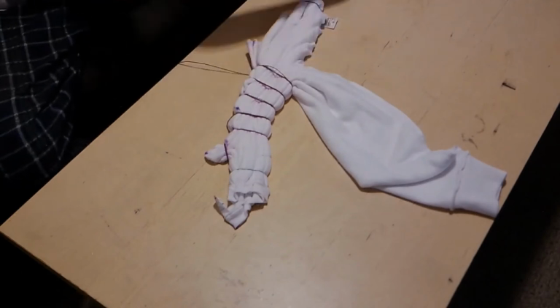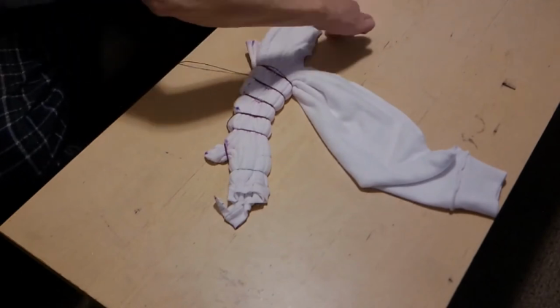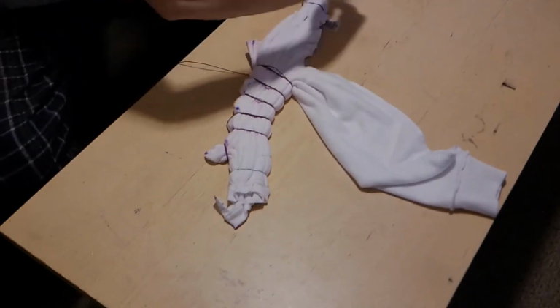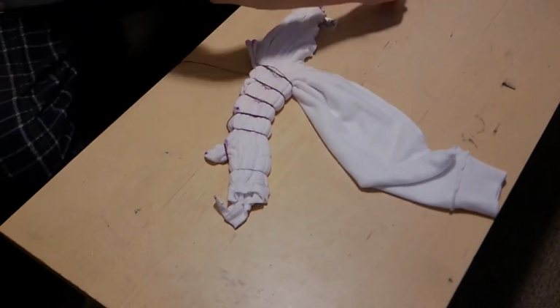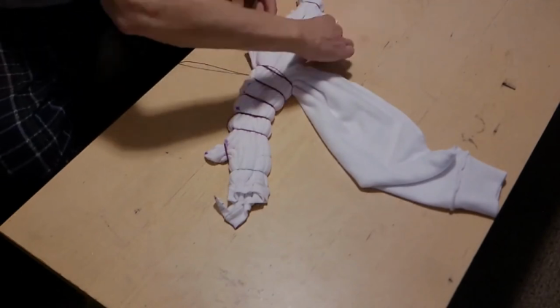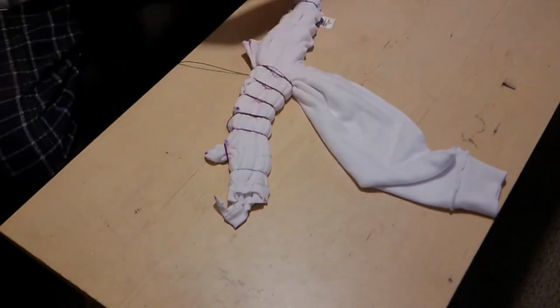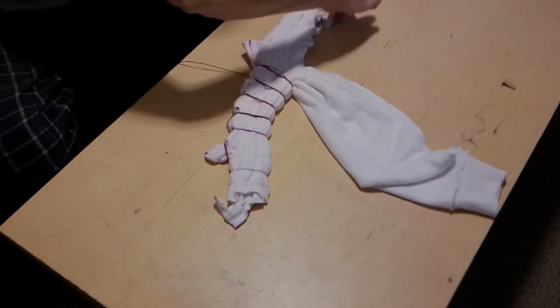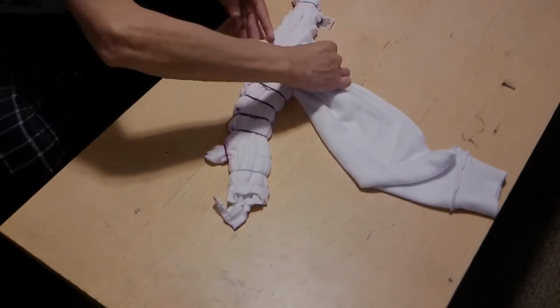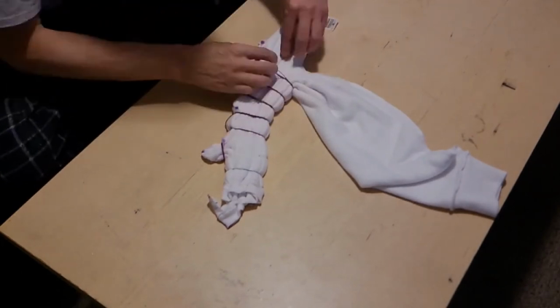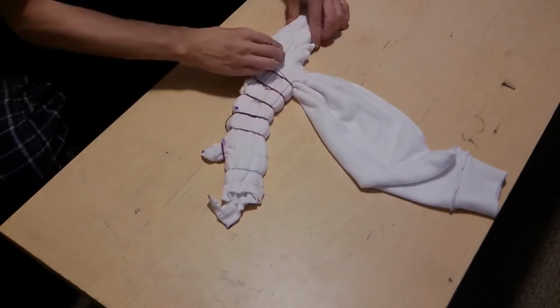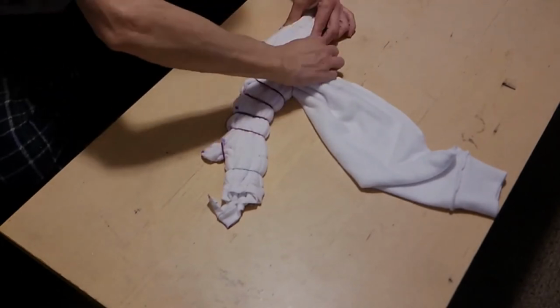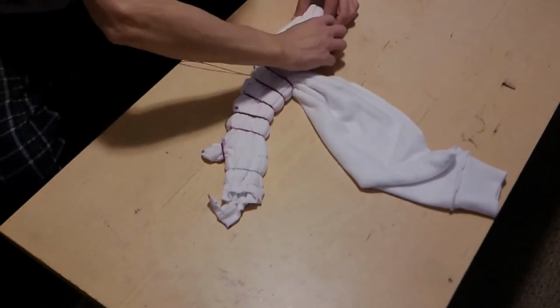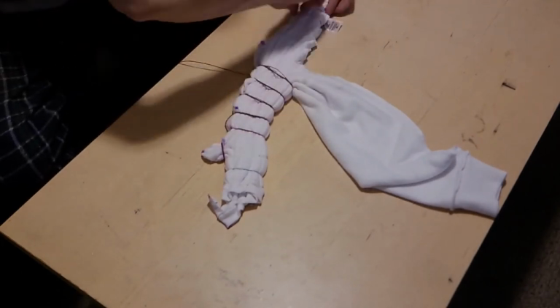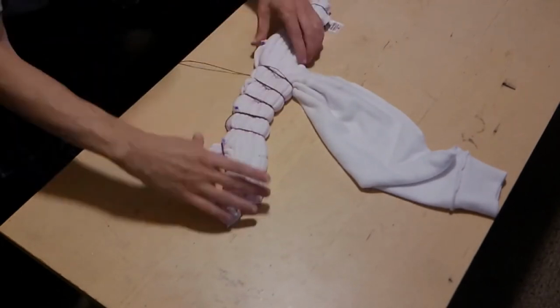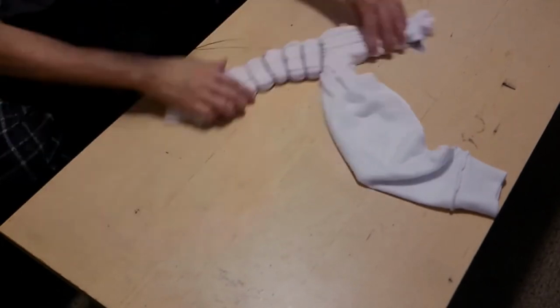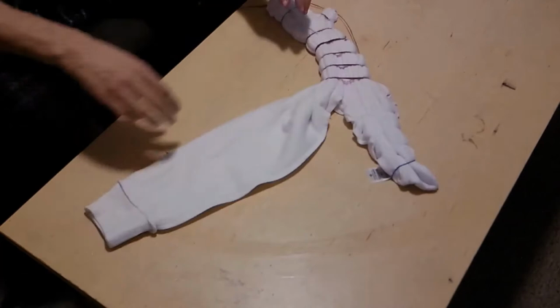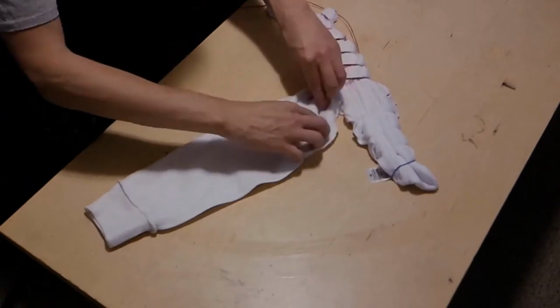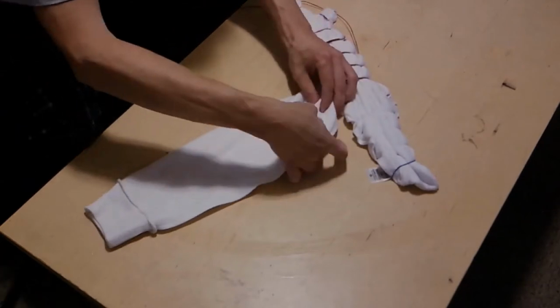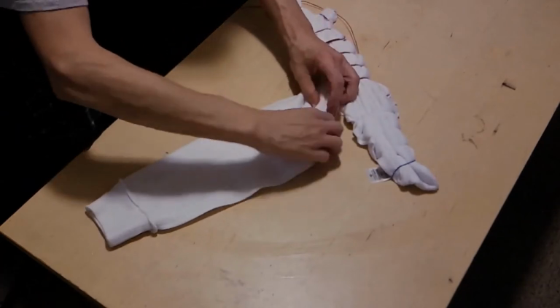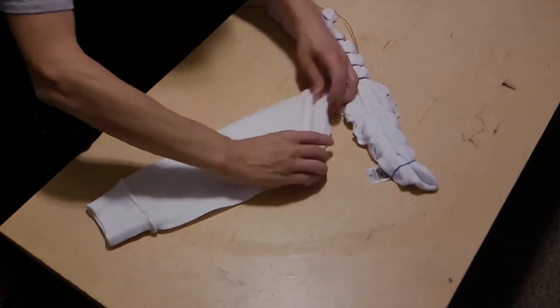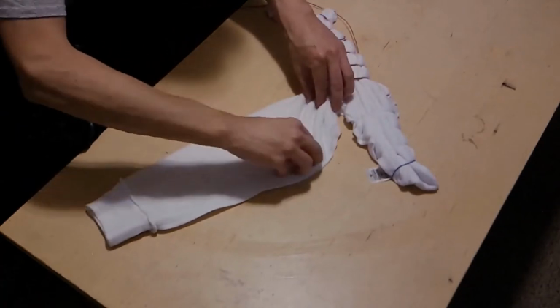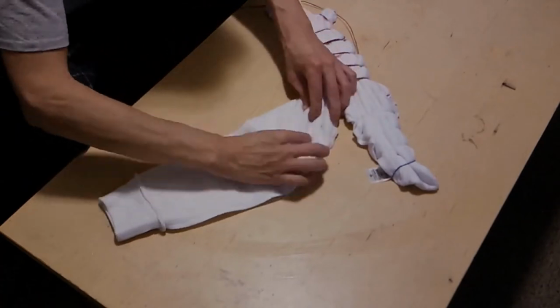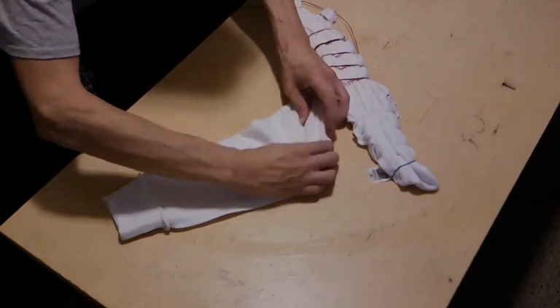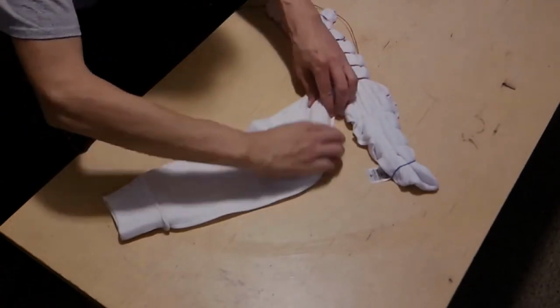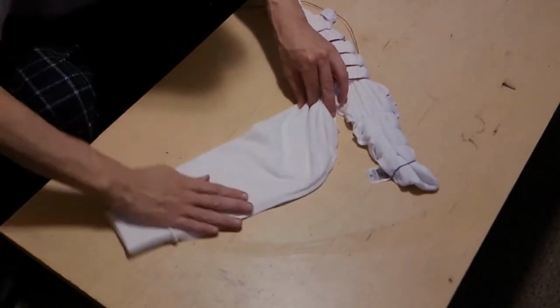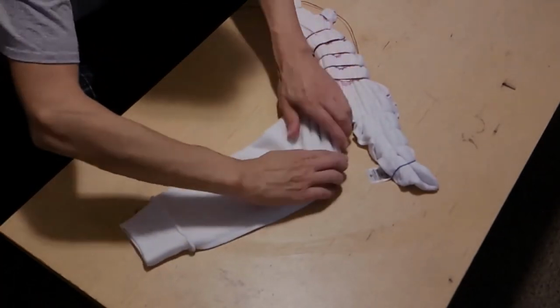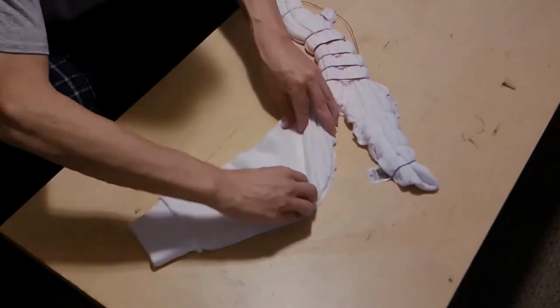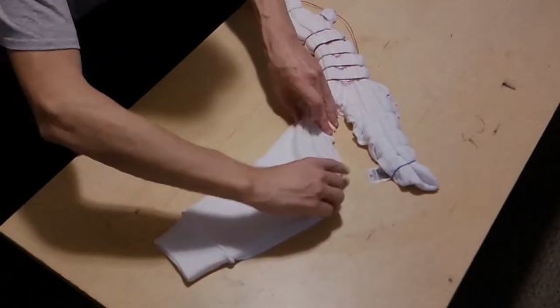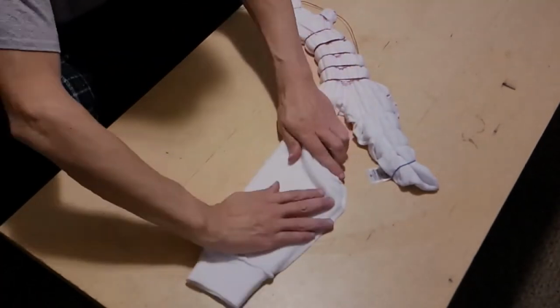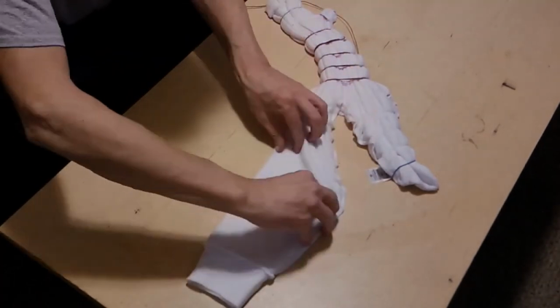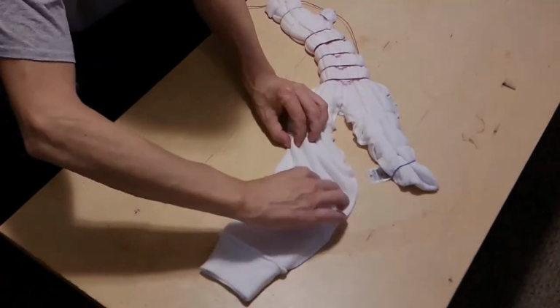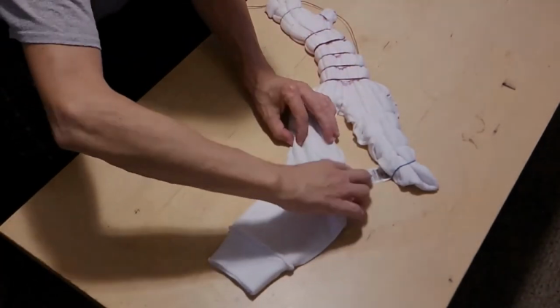Just take care of the bottom with a few little rubber bands. For the sleeves I like to go for like a 45-degree angle type of thing.